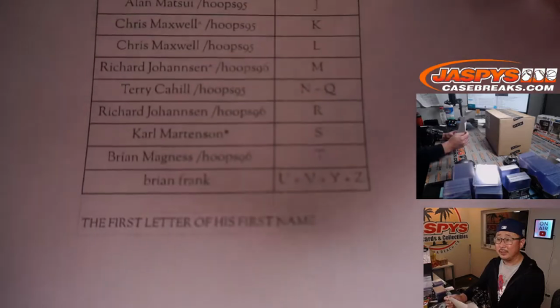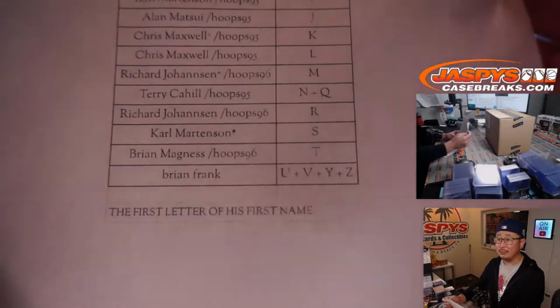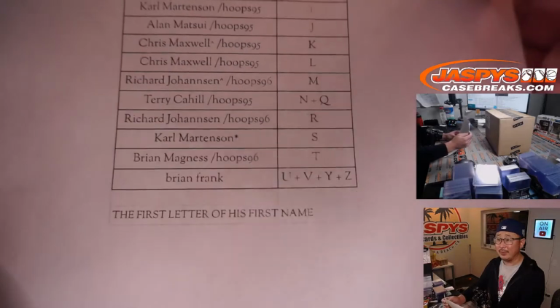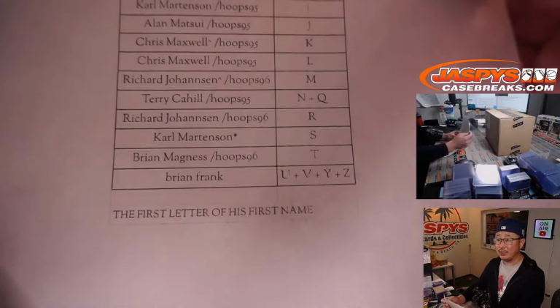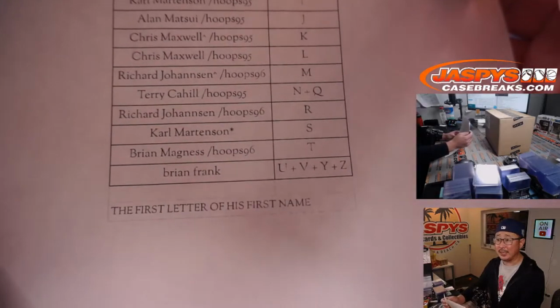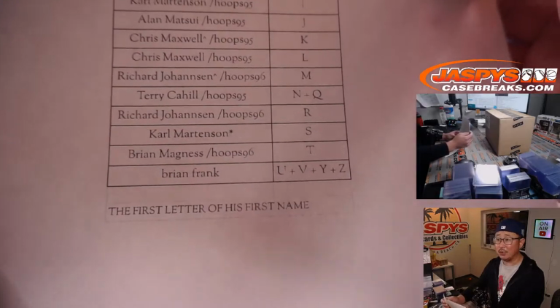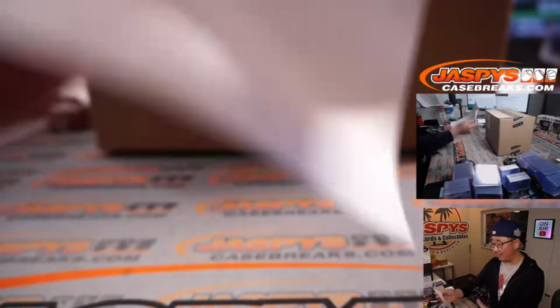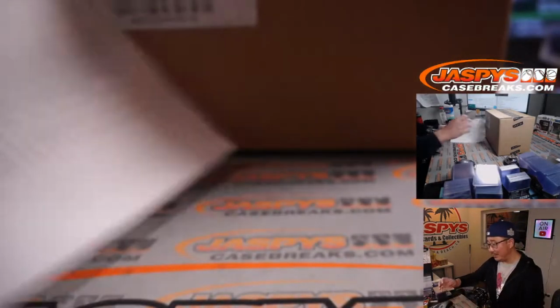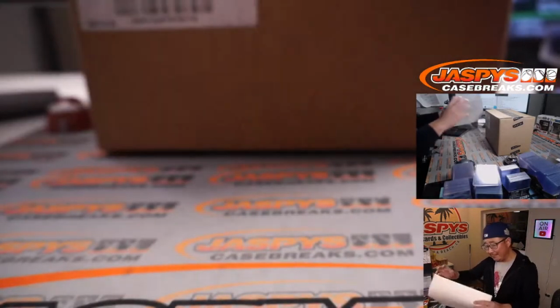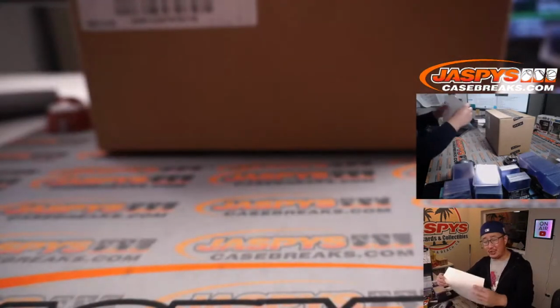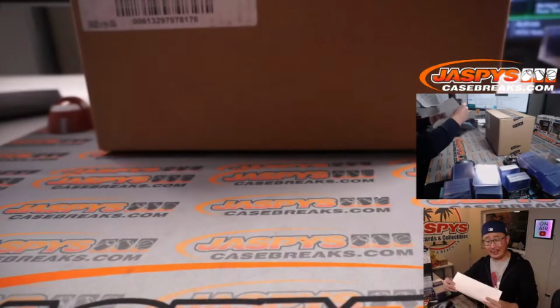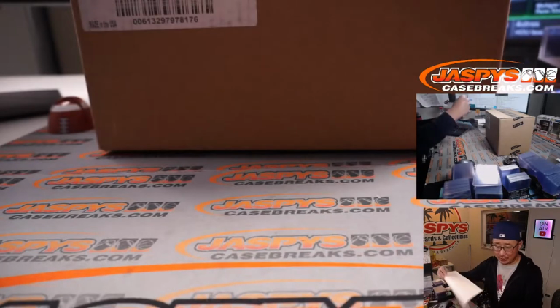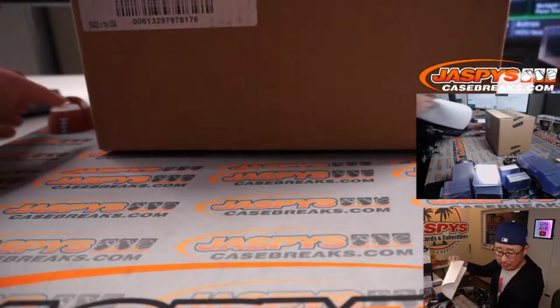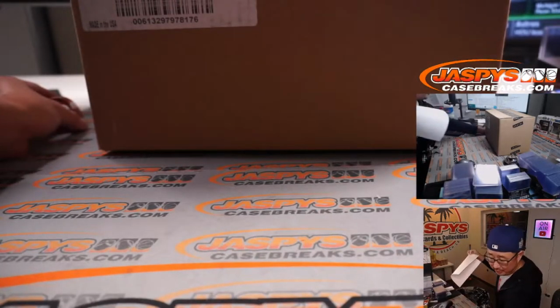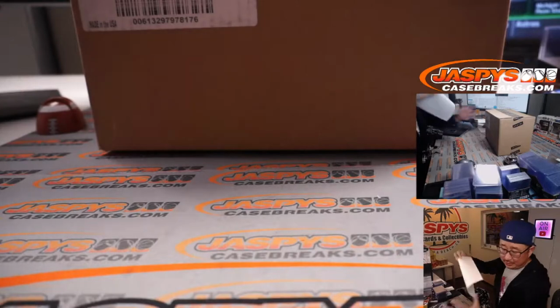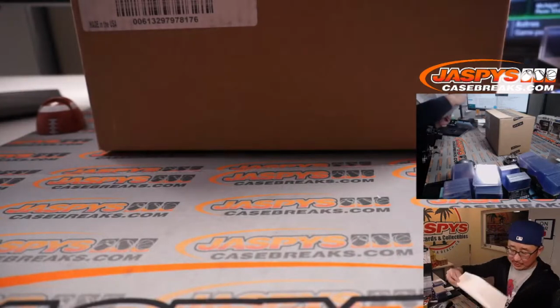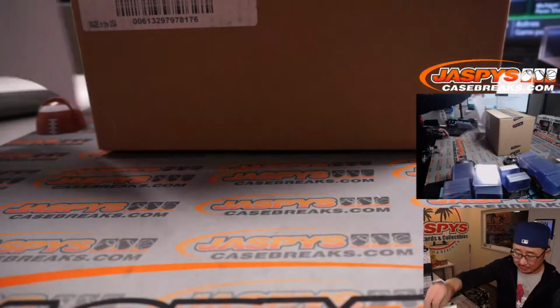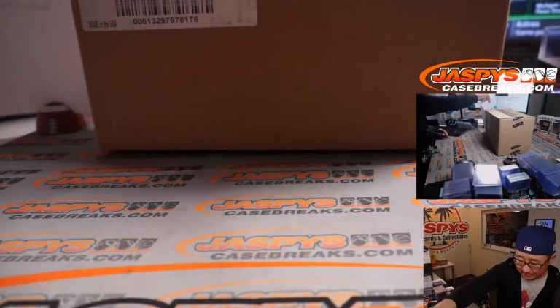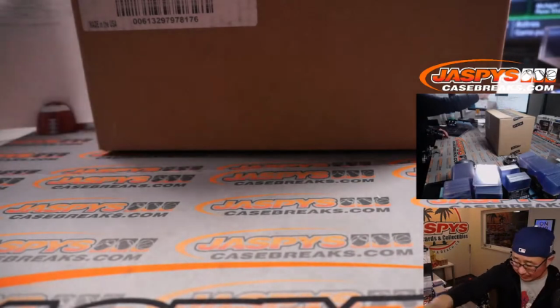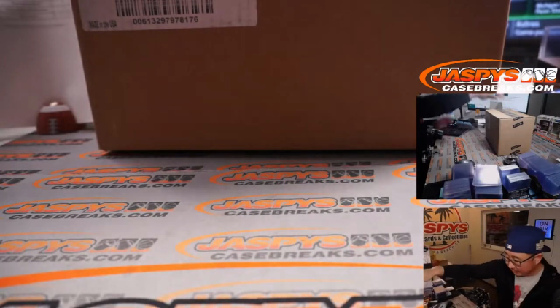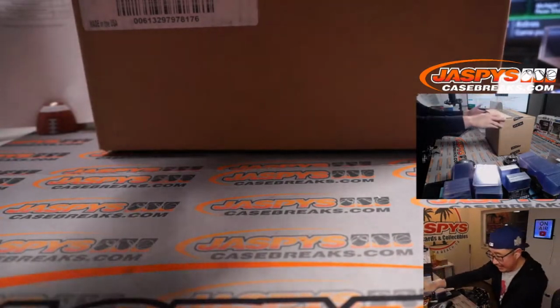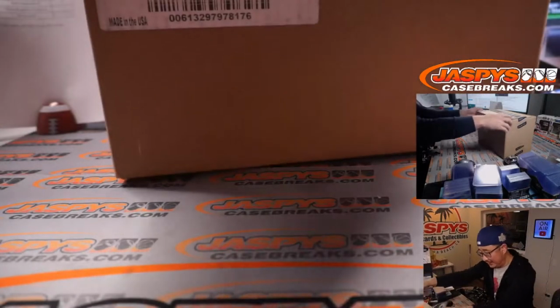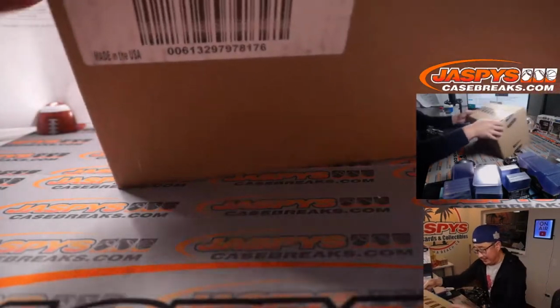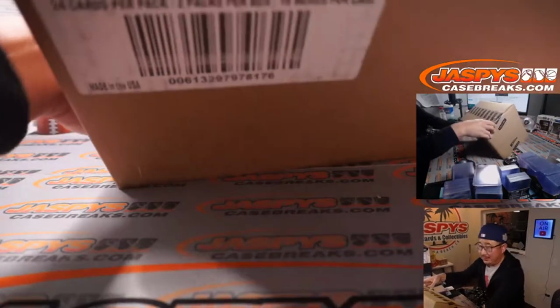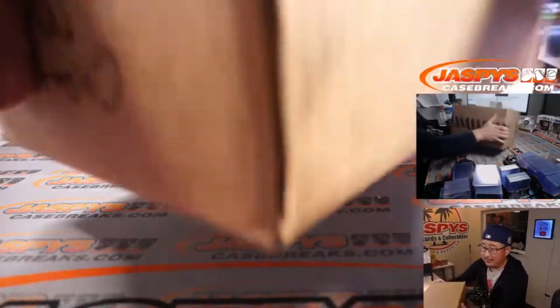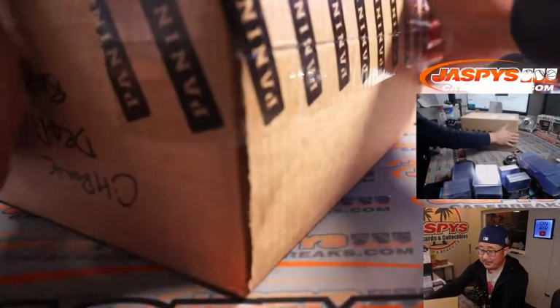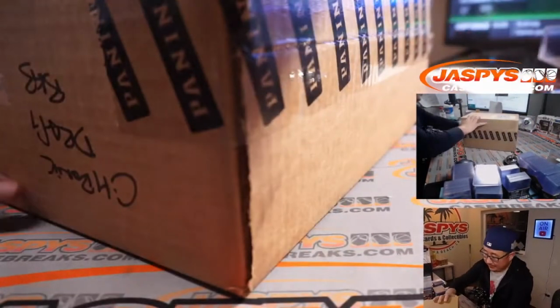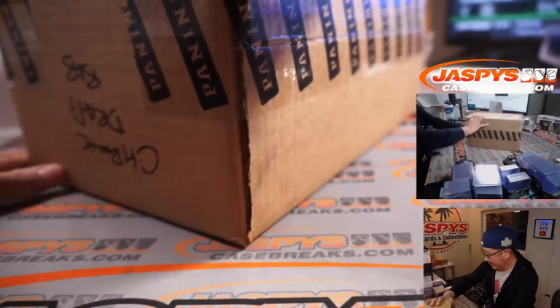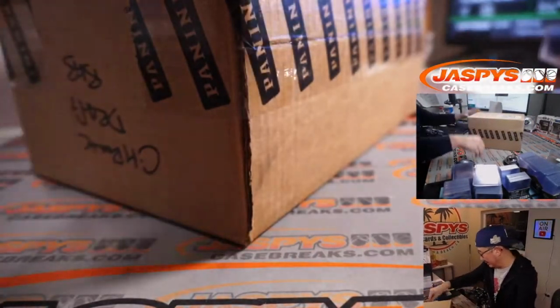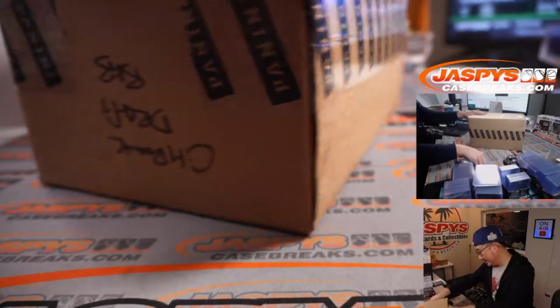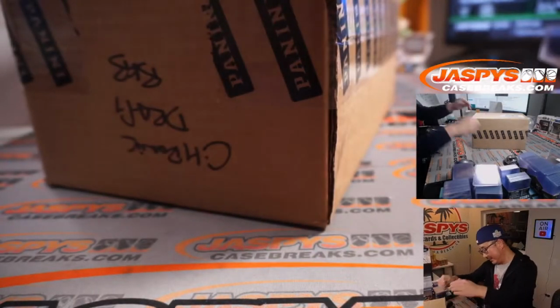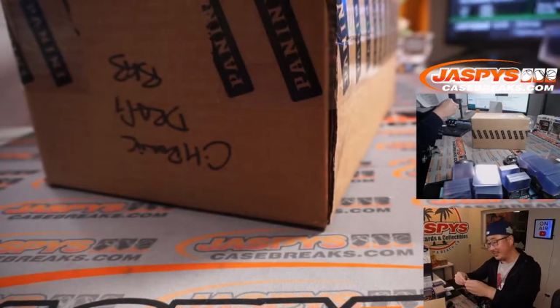Thanks everyone. I think I'm going to have to change that toner tomorrow — I've done the shaking of the toner a few times already over the last few days, so I think it'll be time.